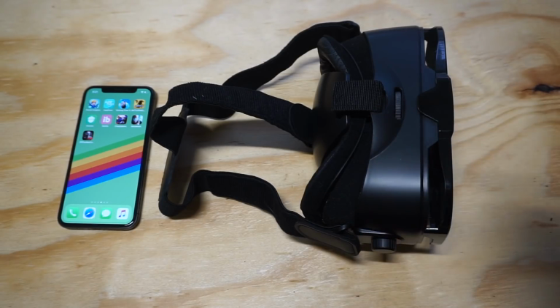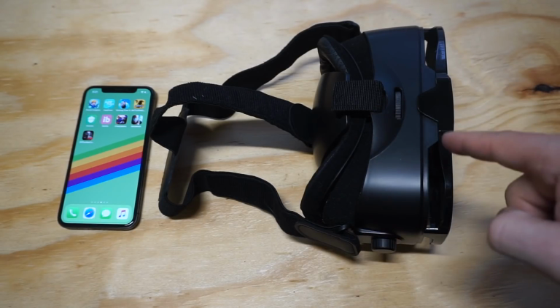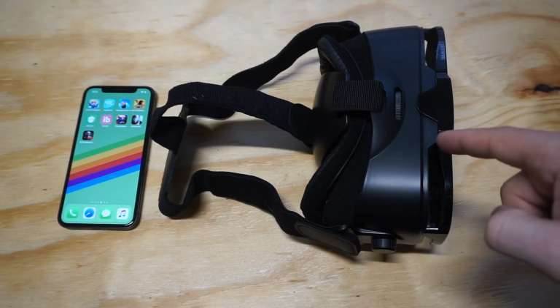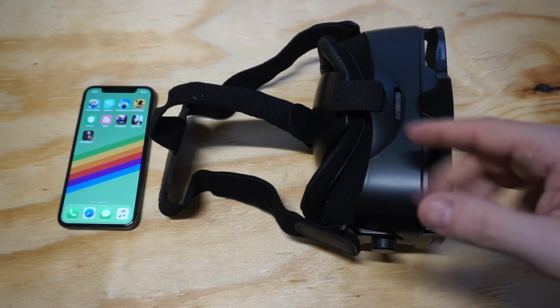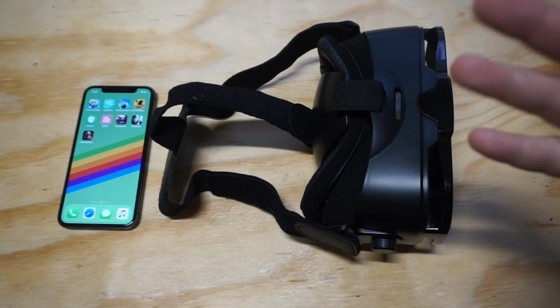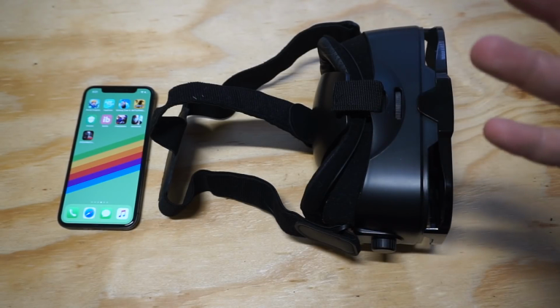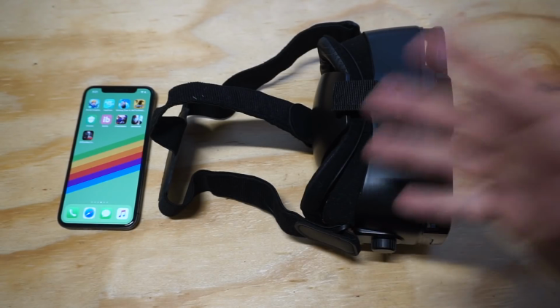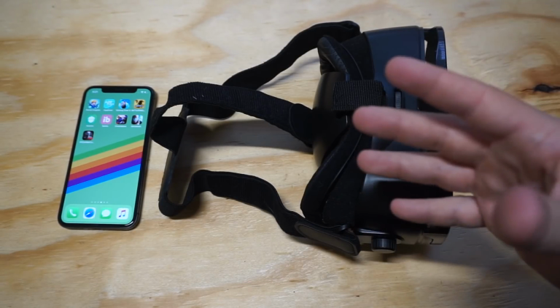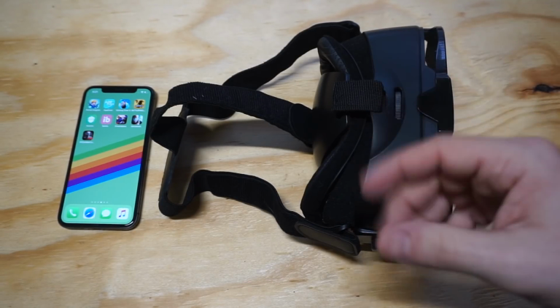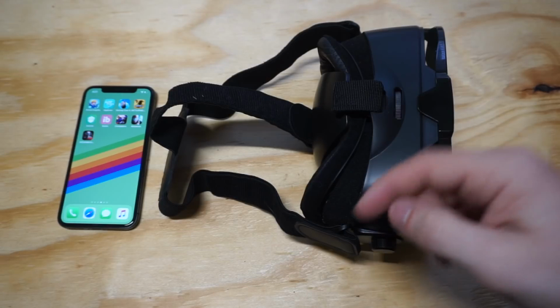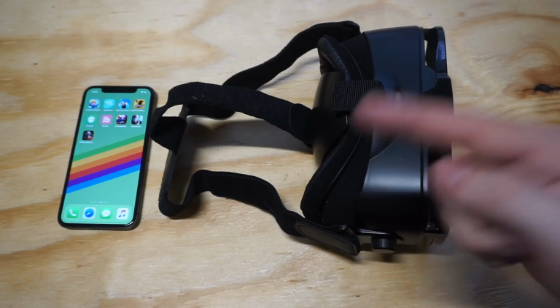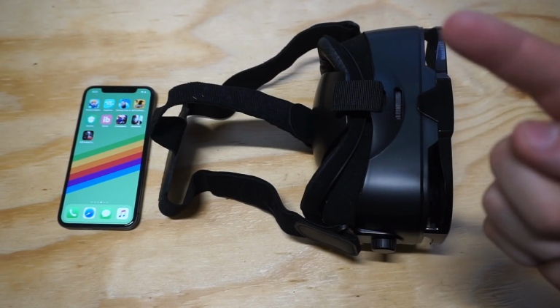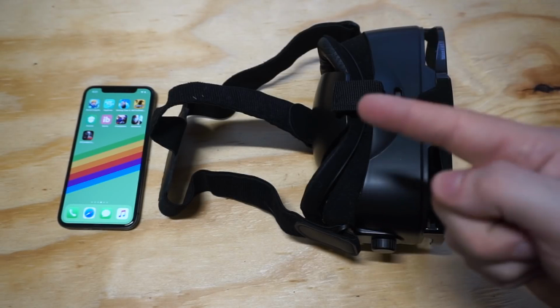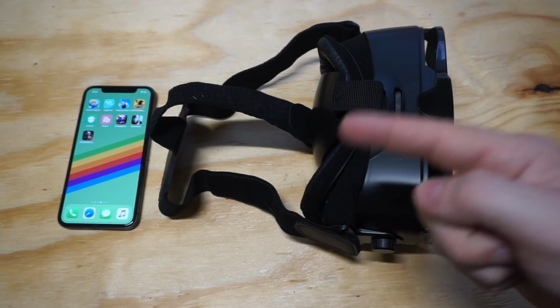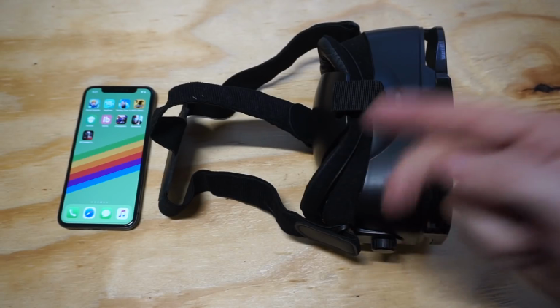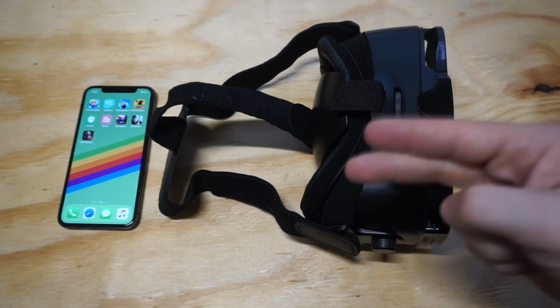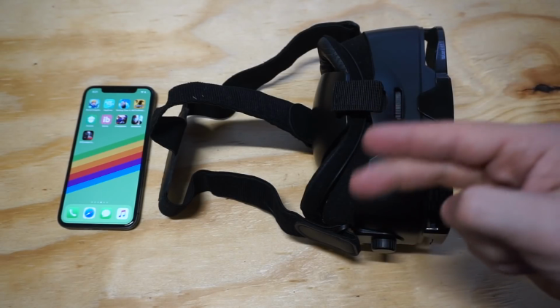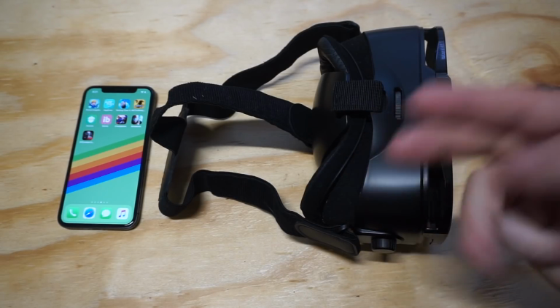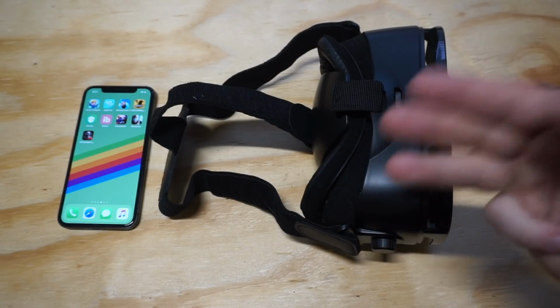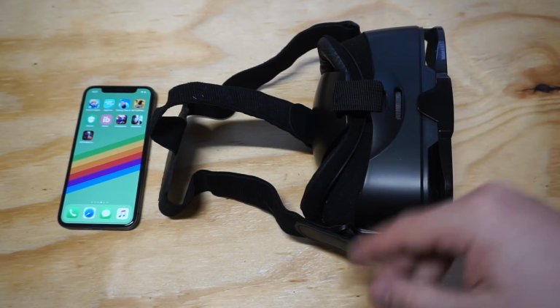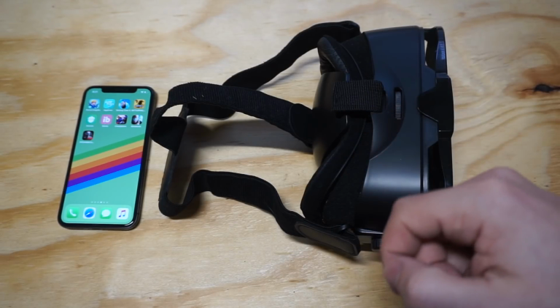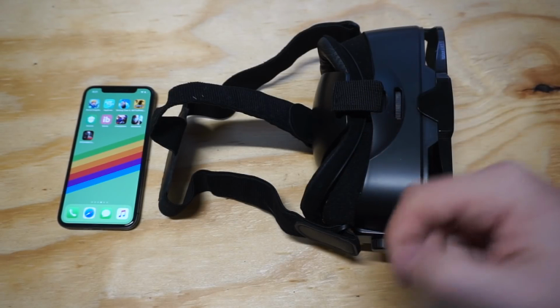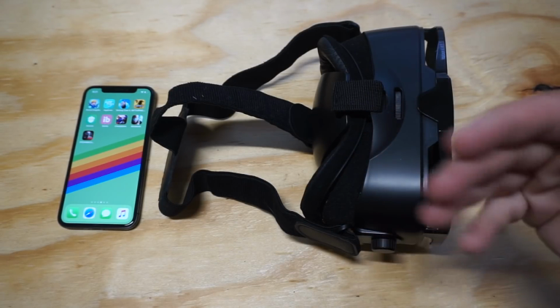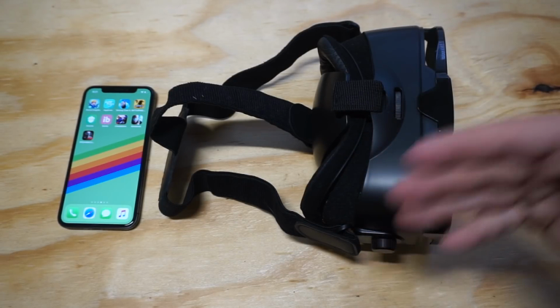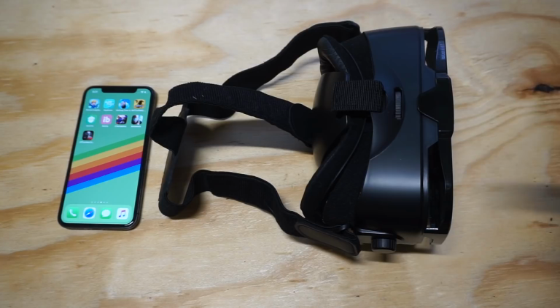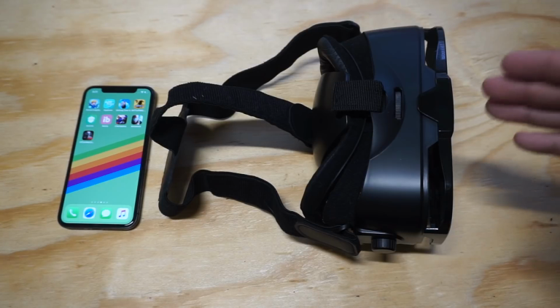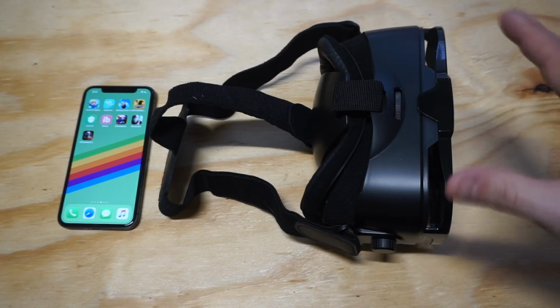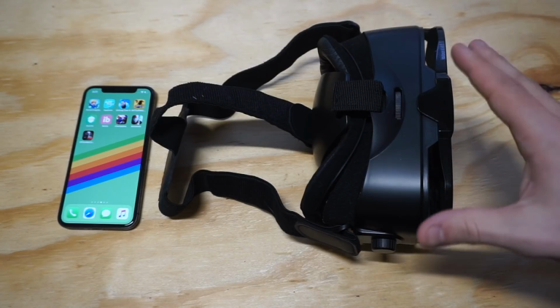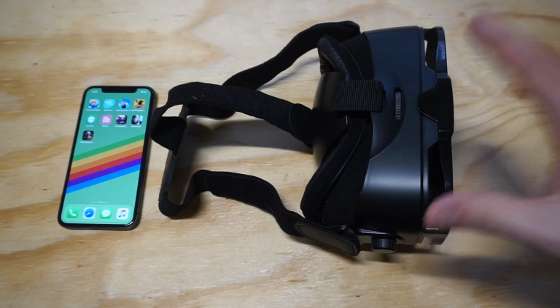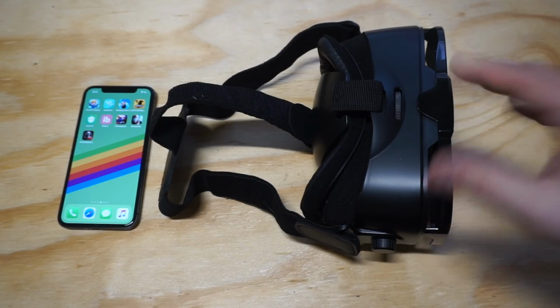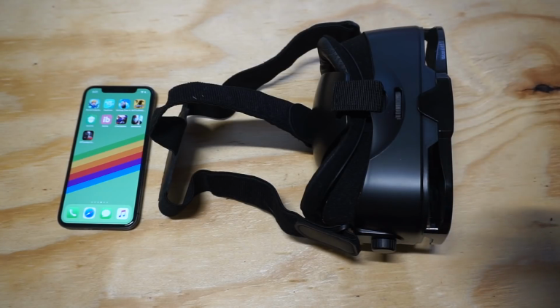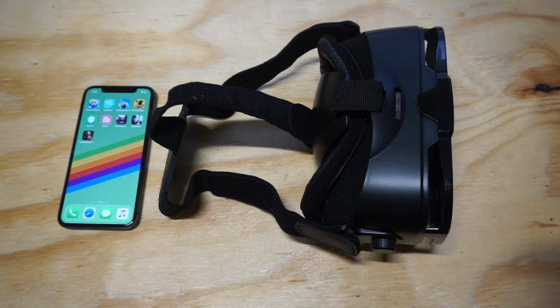Another nice thing about this one is that it's going to fit the largest phones. So if you have like an iPhone 8 Plus, S8 Plus, or the Note 8, it's going to fit in here. So you don't have to worry about that.